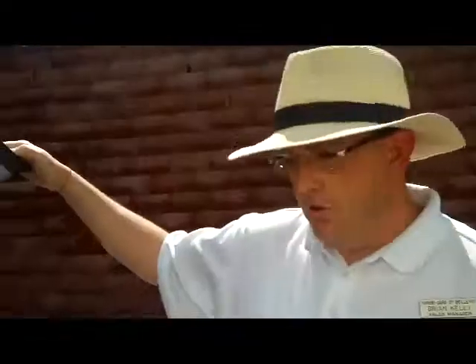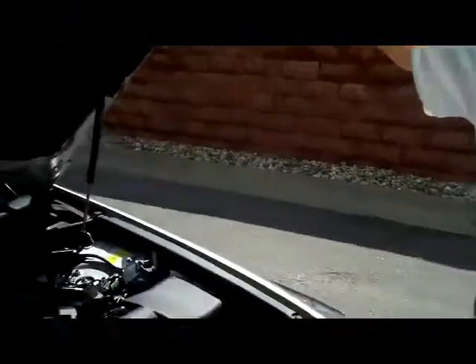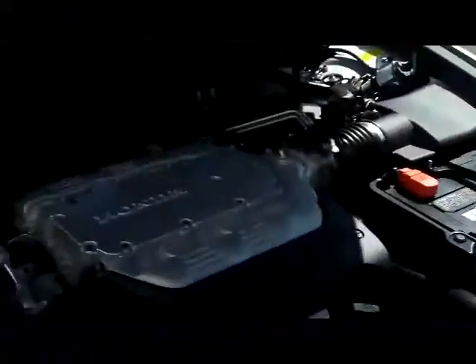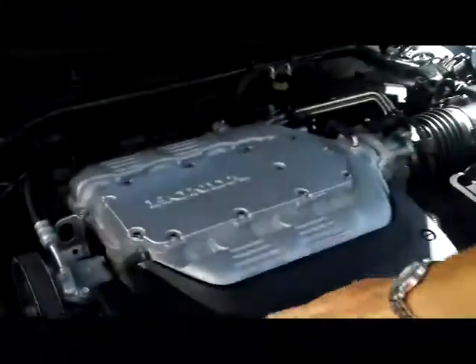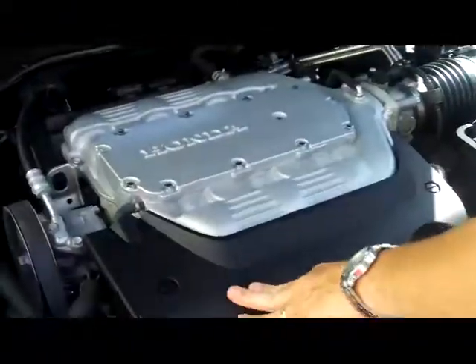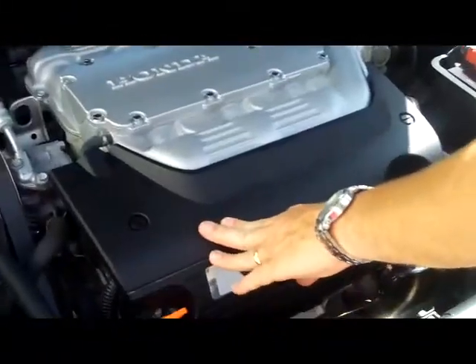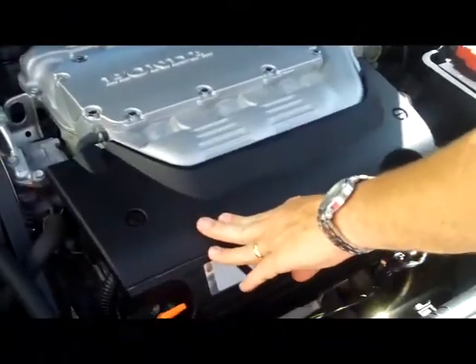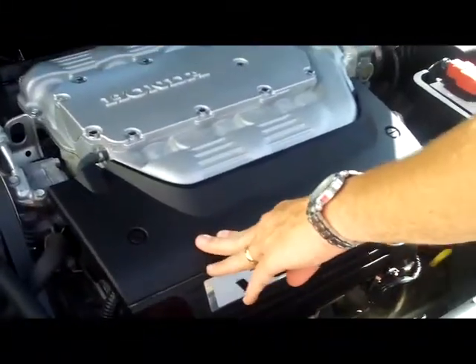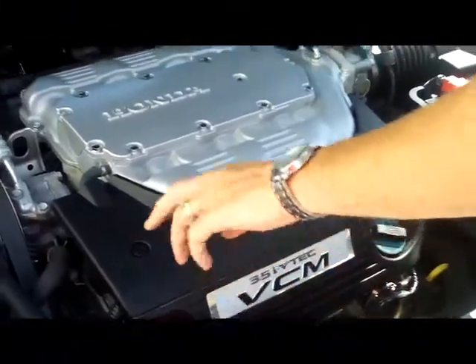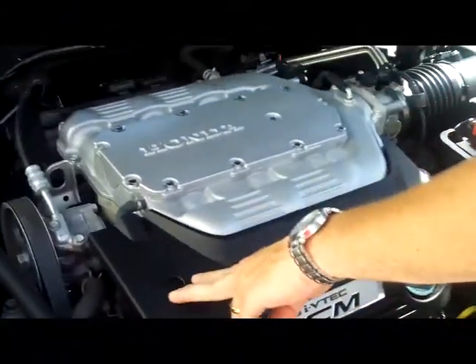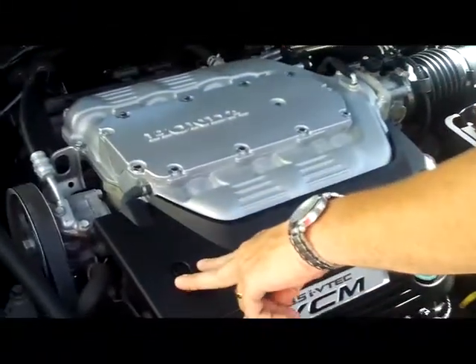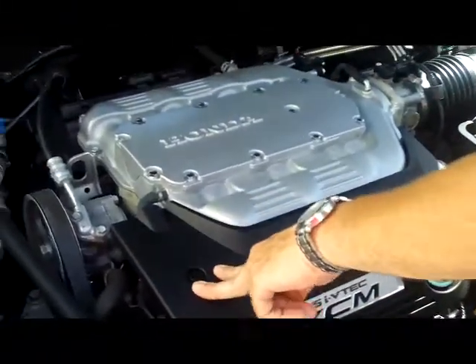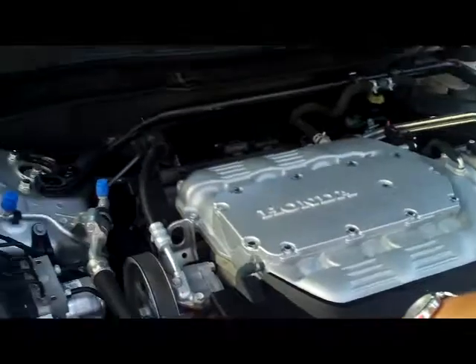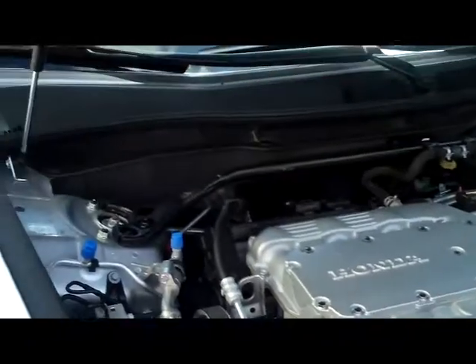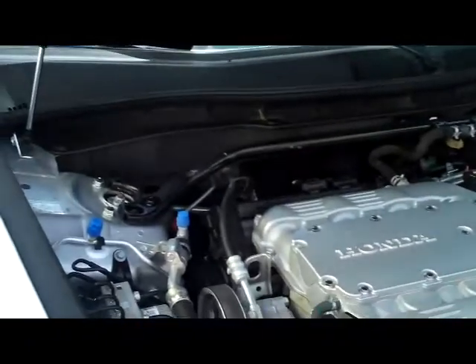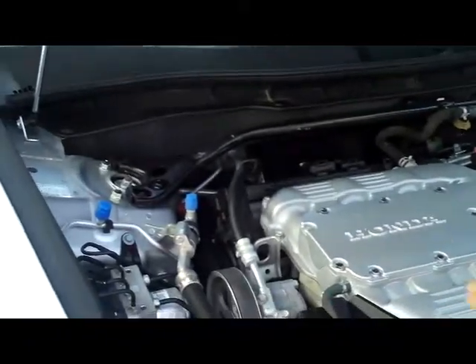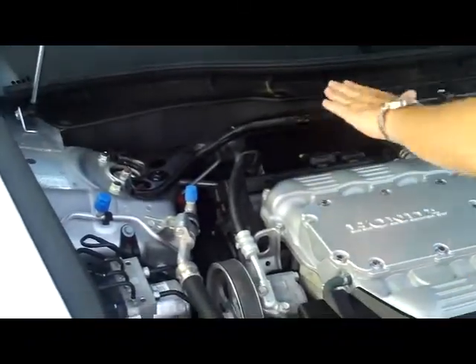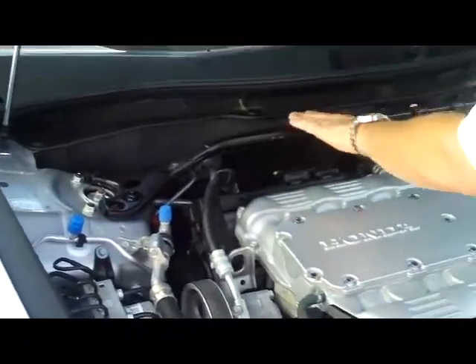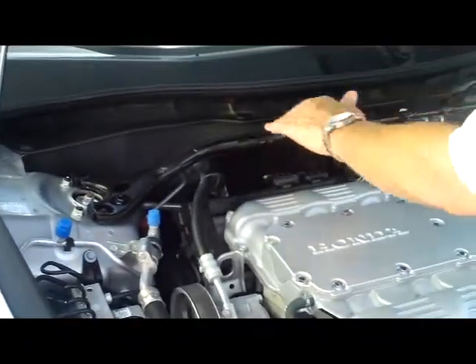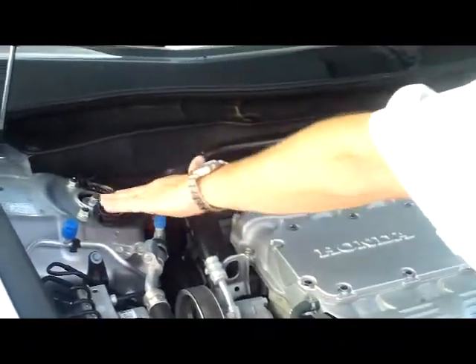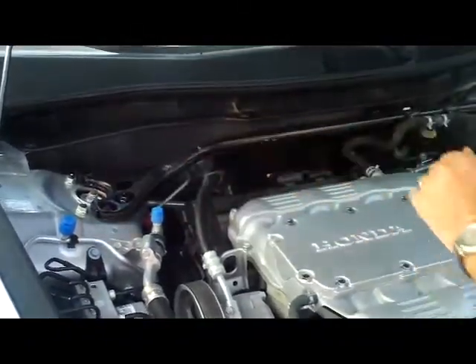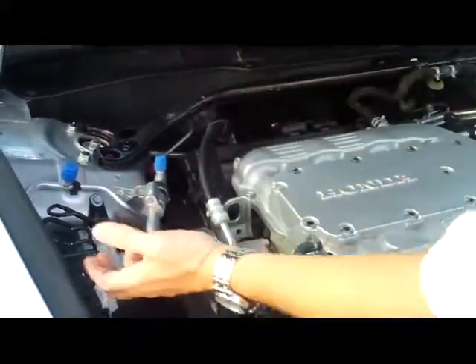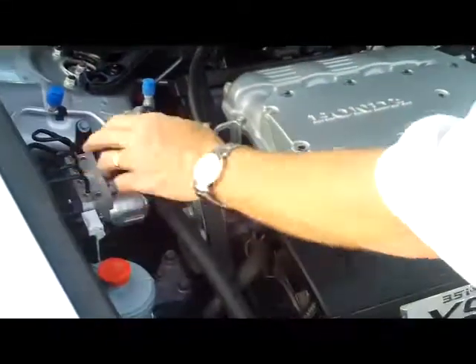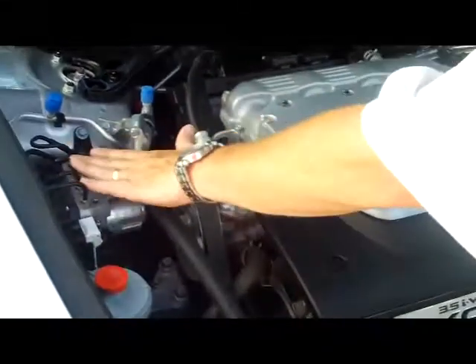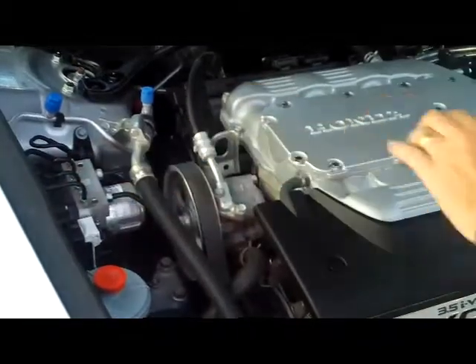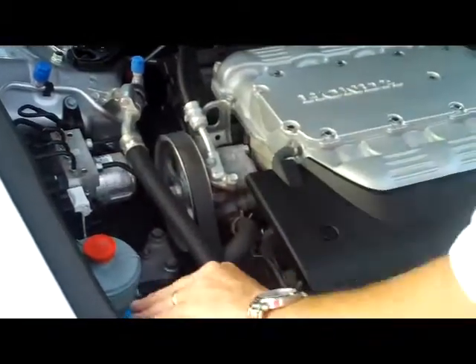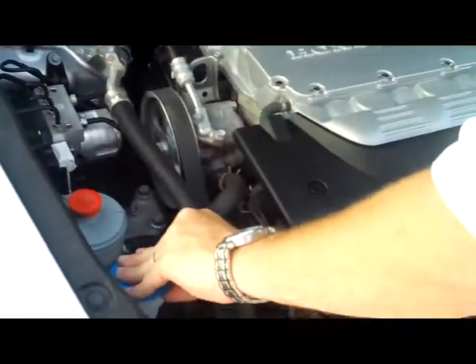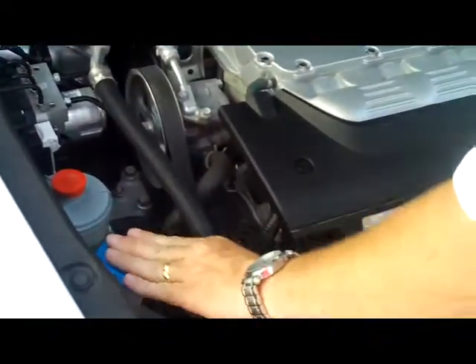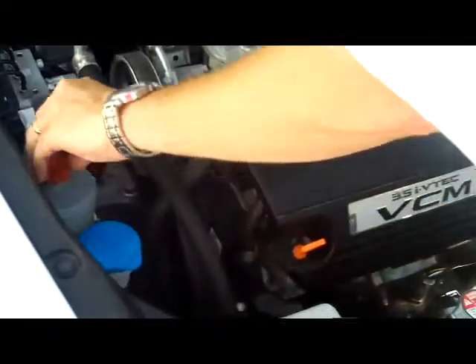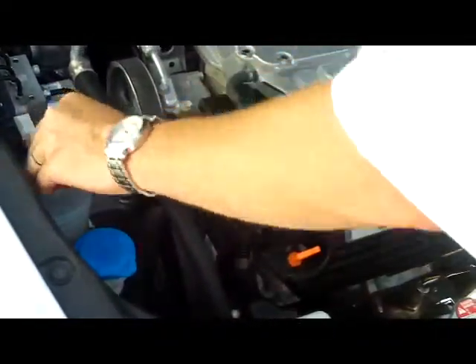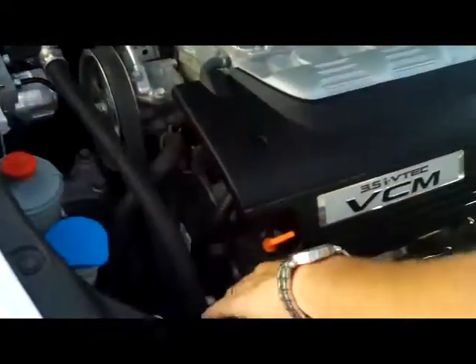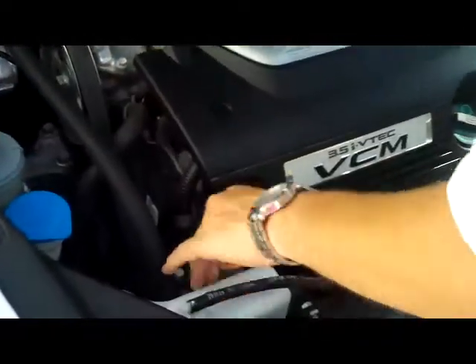Under the hood we have the 3.5 iVTEC 6-cylinder with variable cylinder management, which will help save you on fuel. It does have the stabilizer bar, it's front wheel drive, four channel ABS brakes, windshield washer reservoir, power steering, and engine coolant.